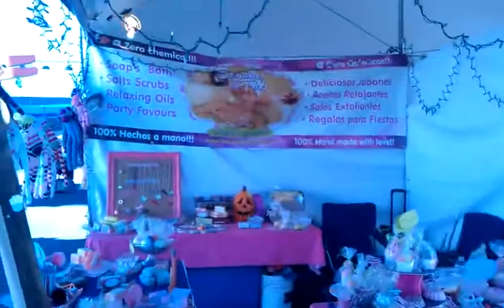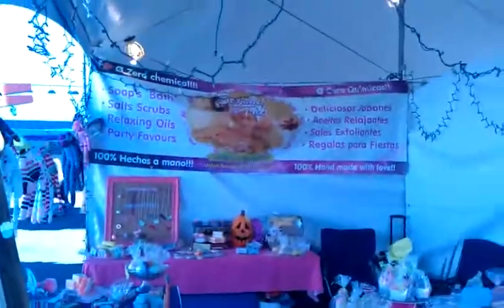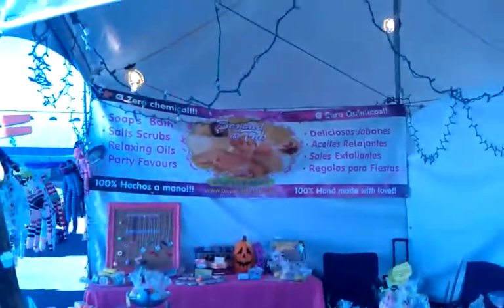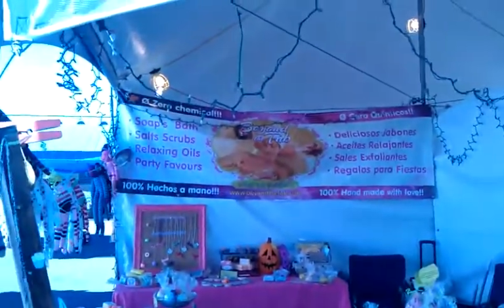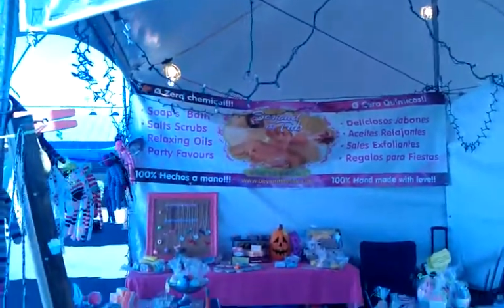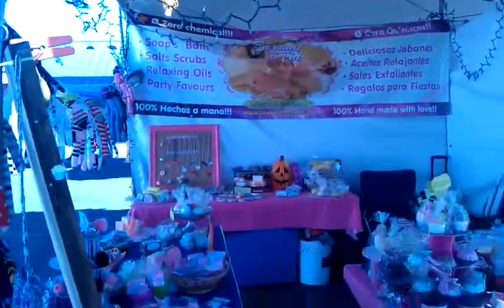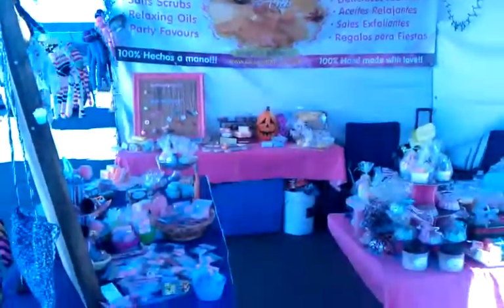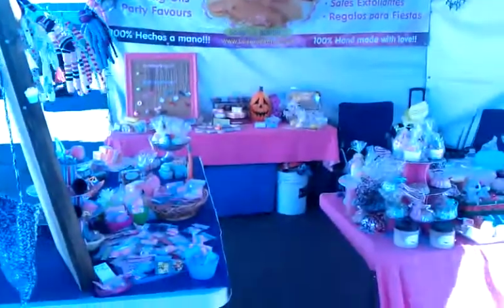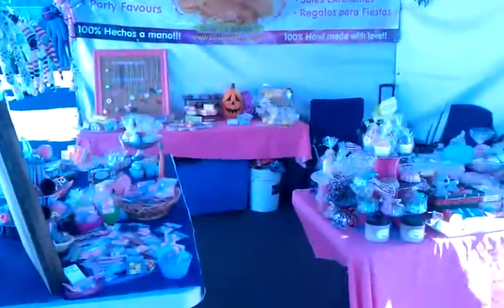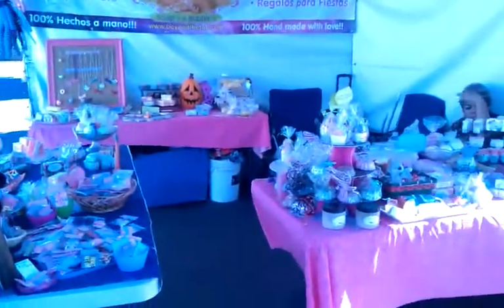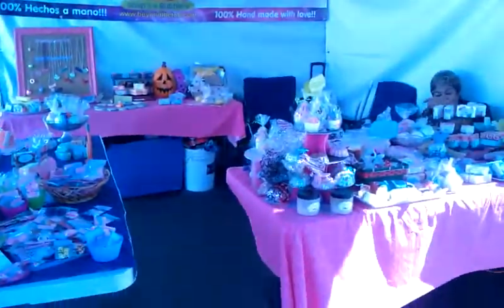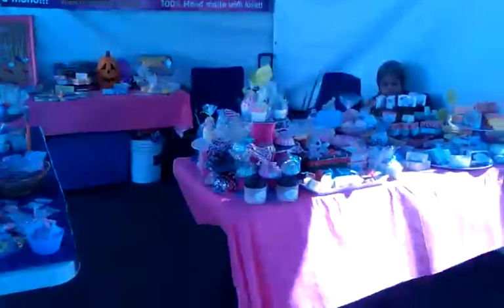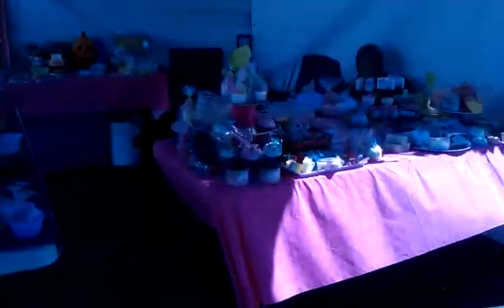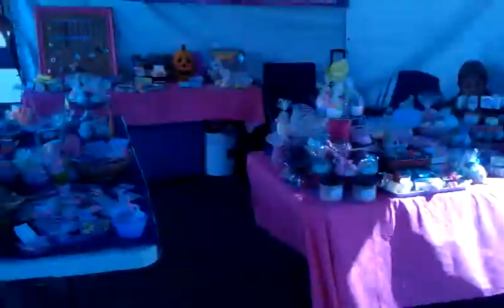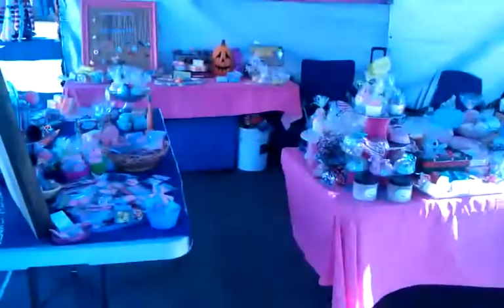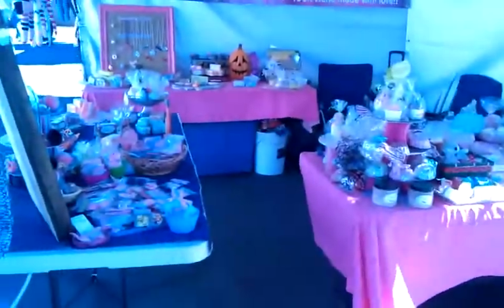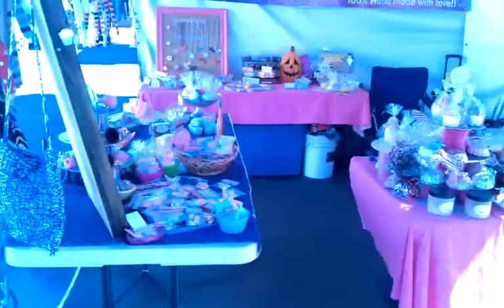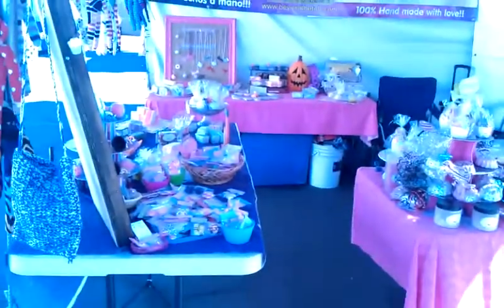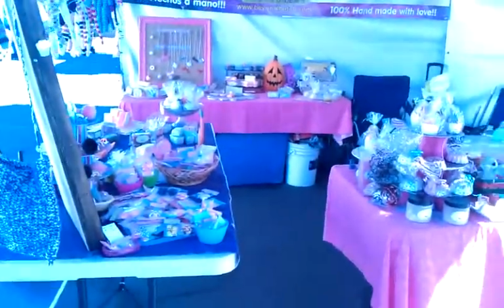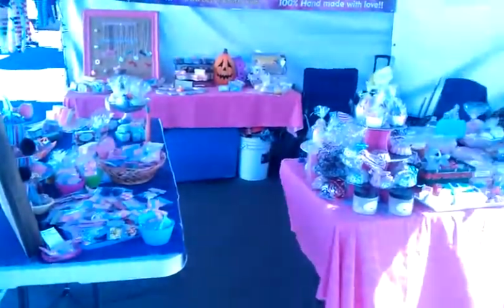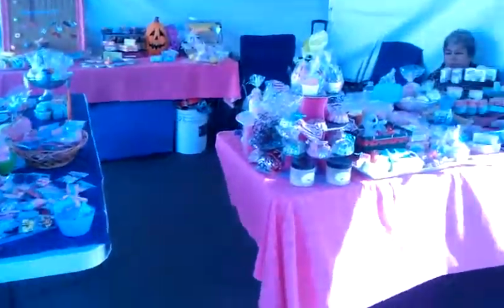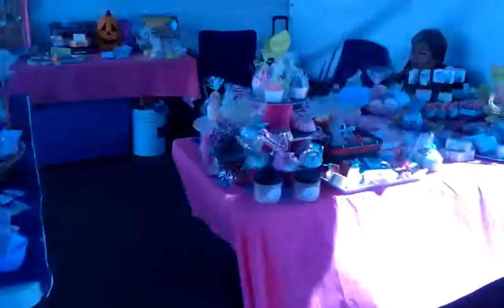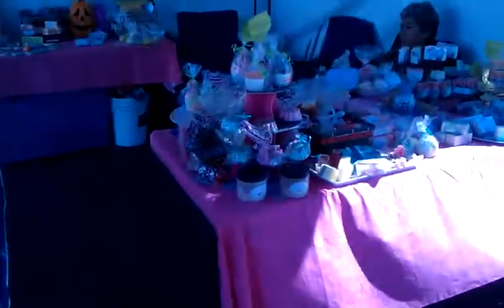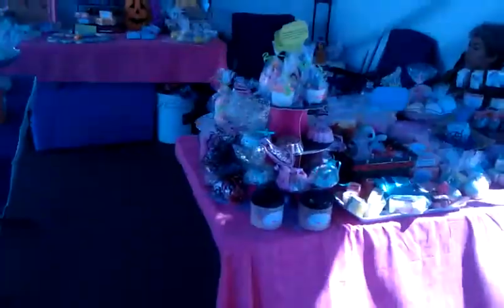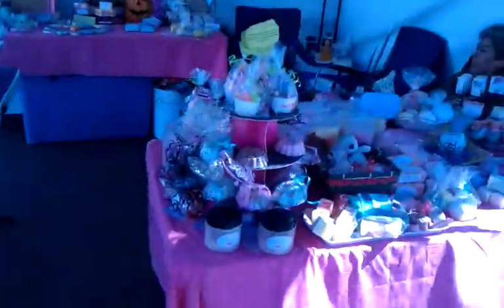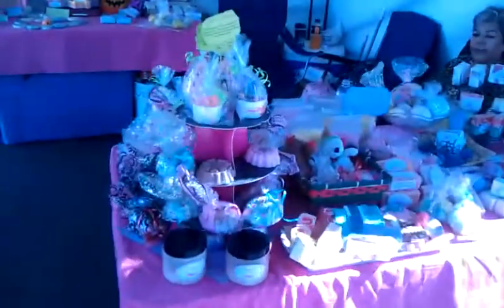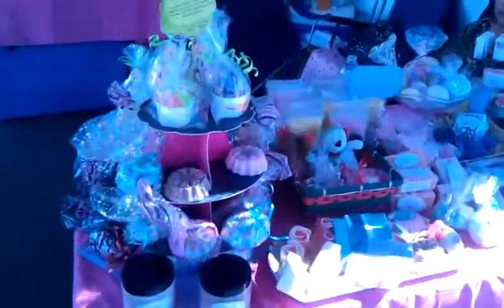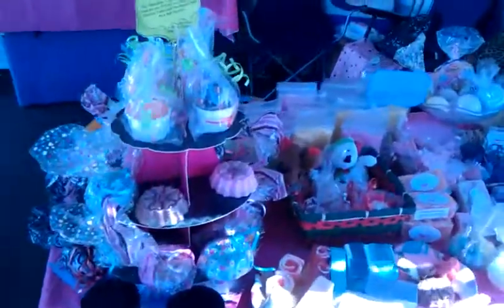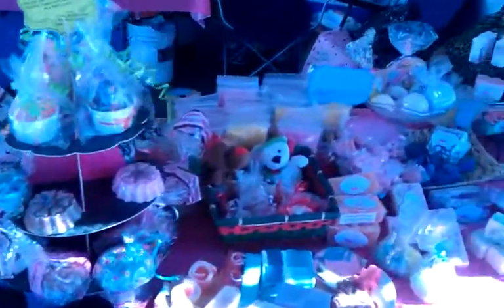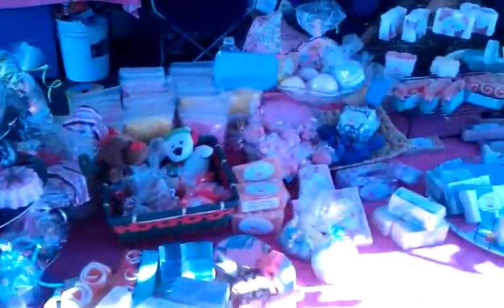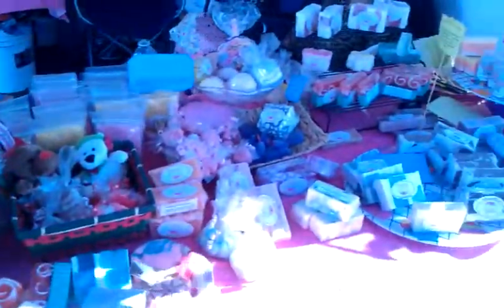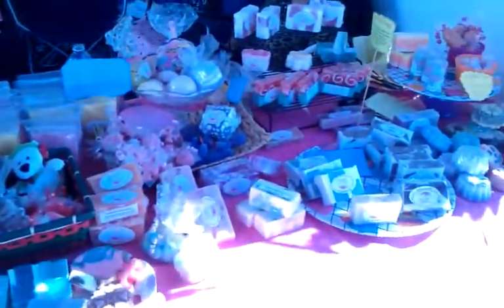We've added some Christmas lights up there. I'll take a video tonight so you guys can see it. It looks pretty good. I need to get more stands so that my soaps can stand out a little bit. Pretty nice.